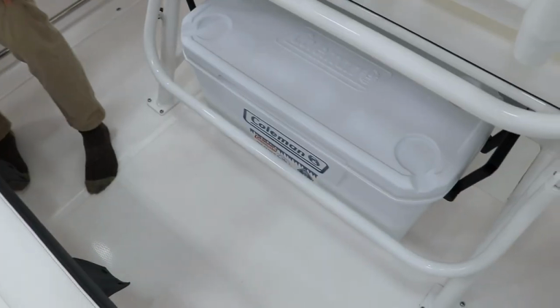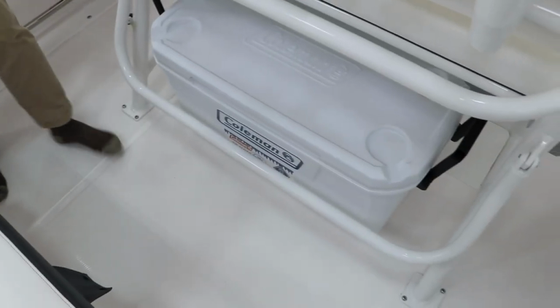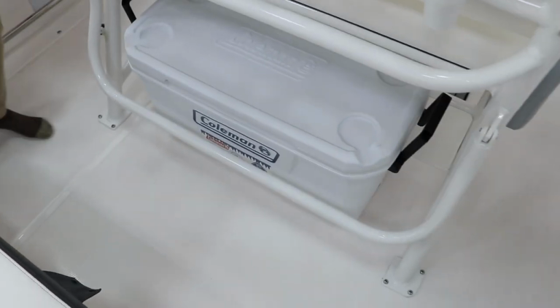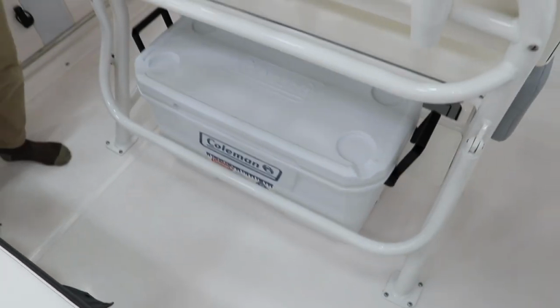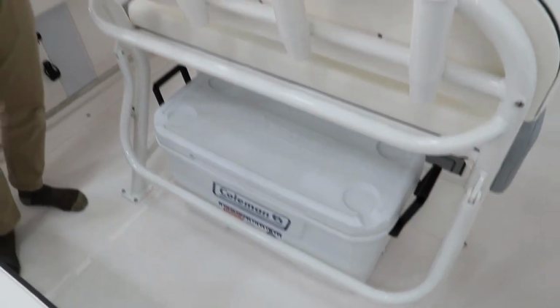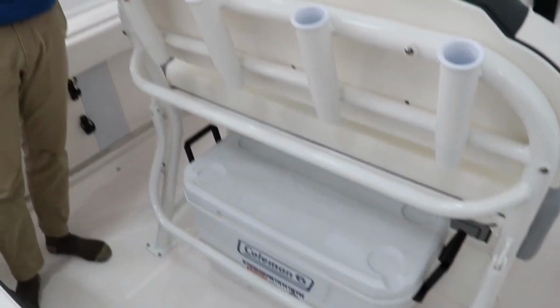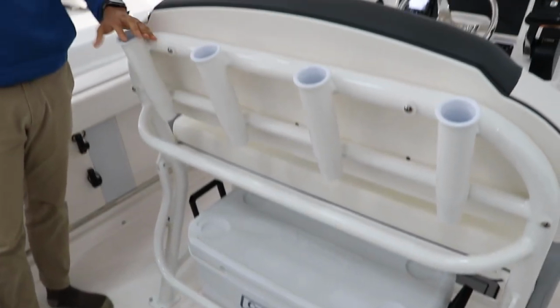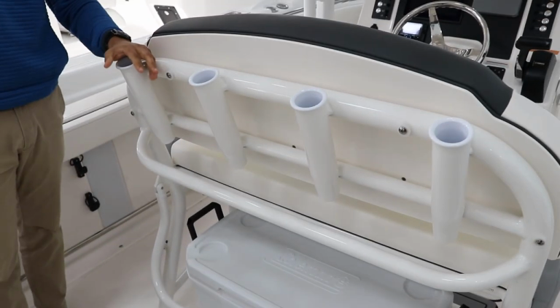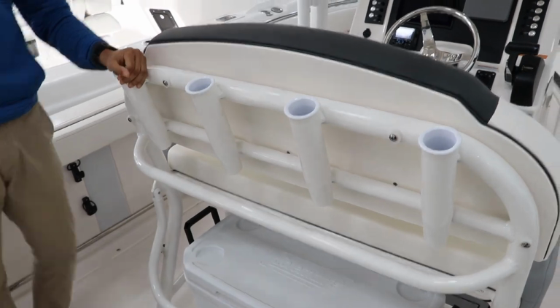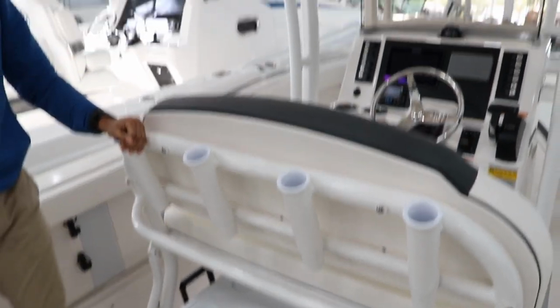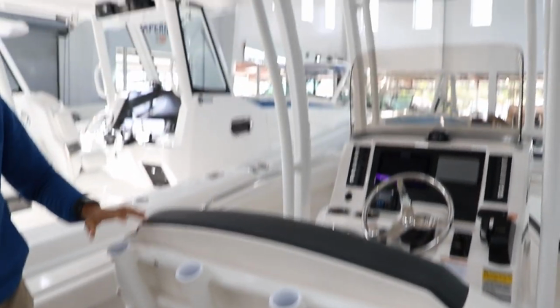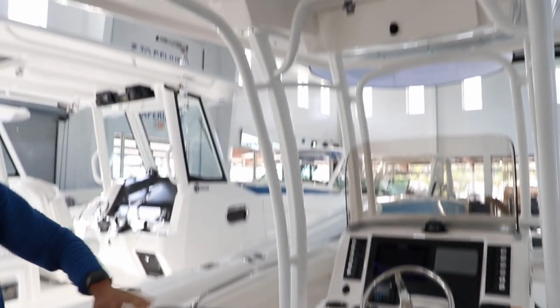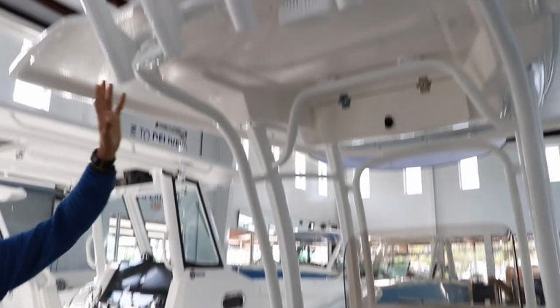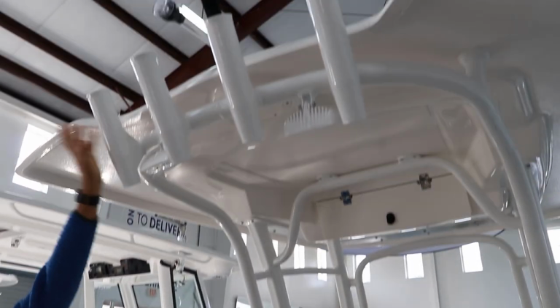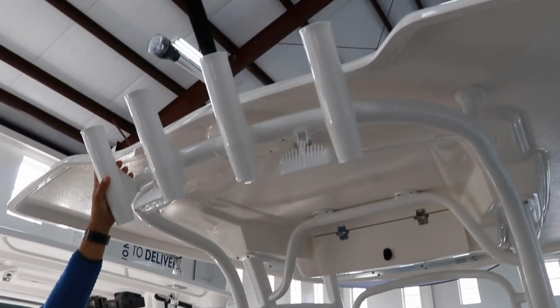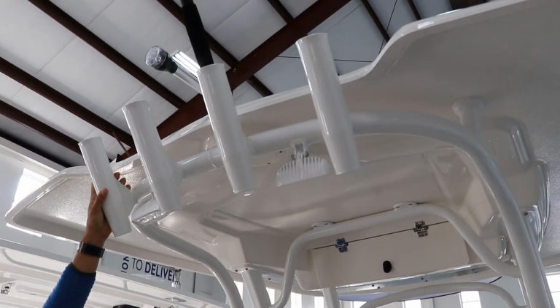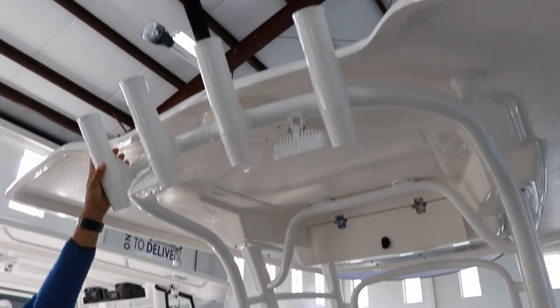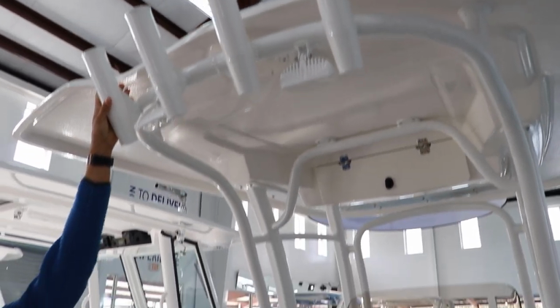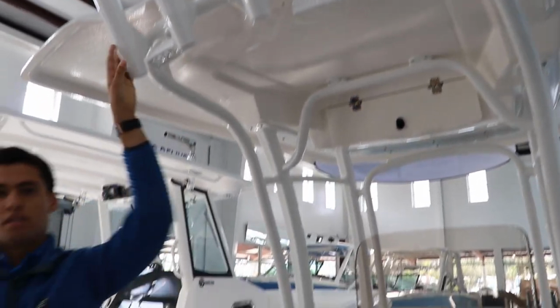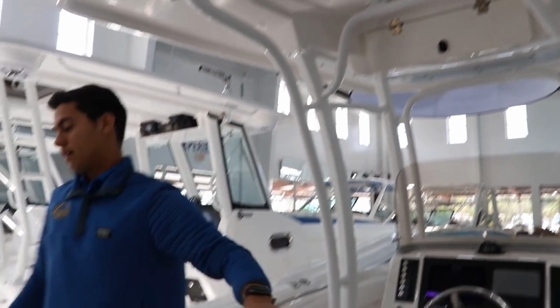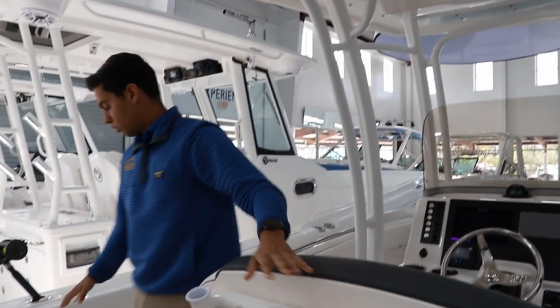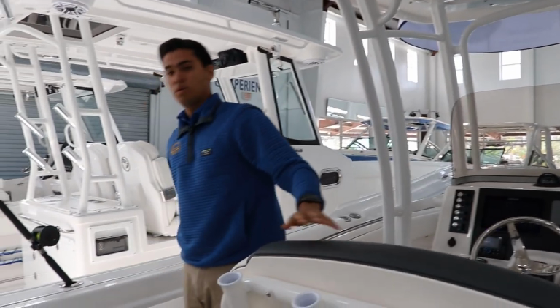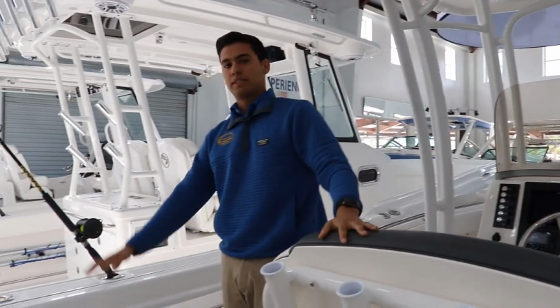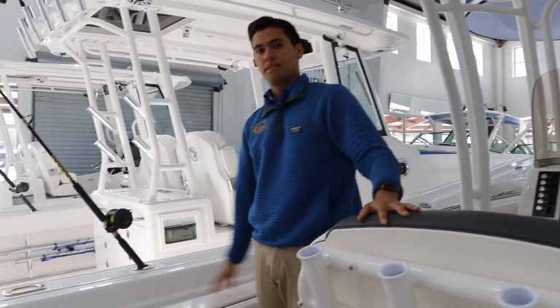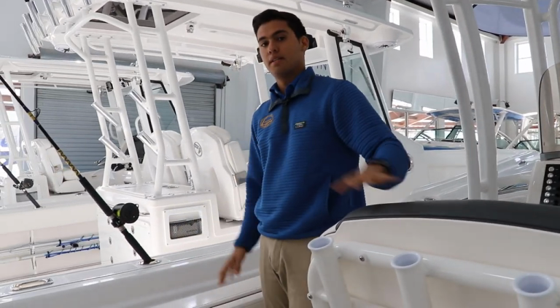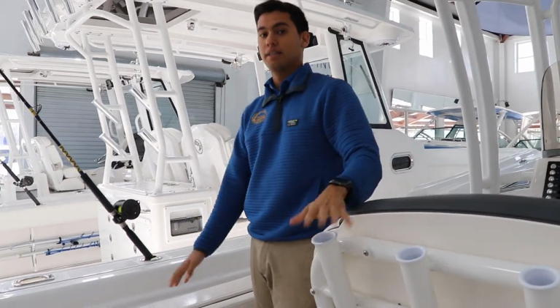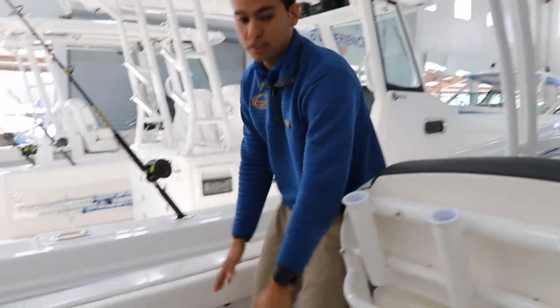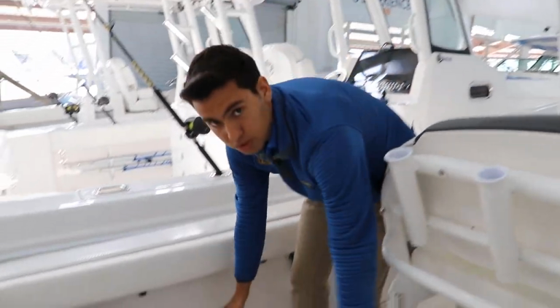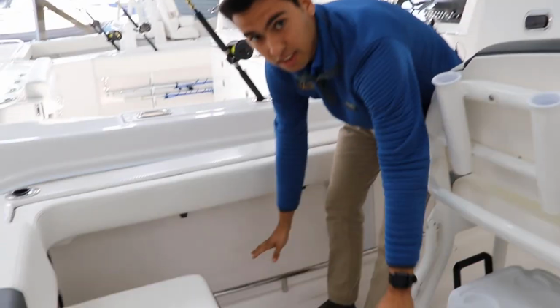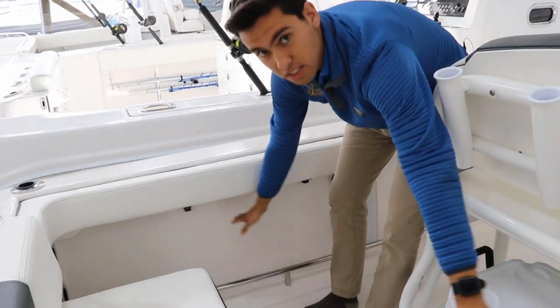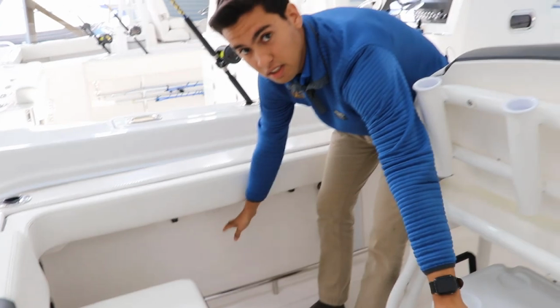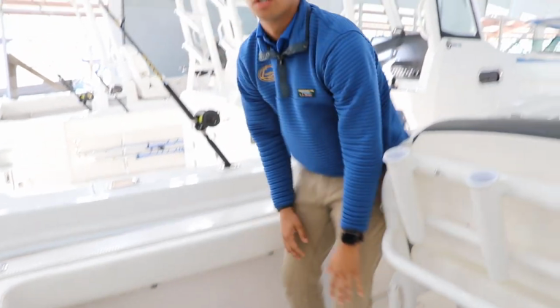Speaking of fishing, we can find plenty of rod storage in this boat. We got four here in the leaning post, four on the T-top, four rod holders on the caps, and rod storage underneath each gunnel.